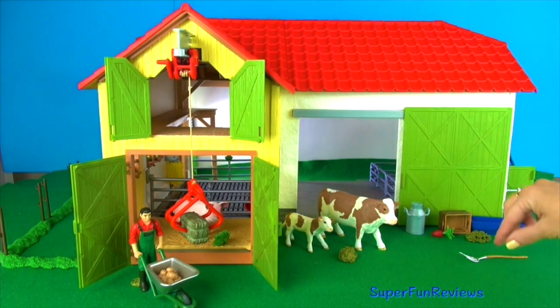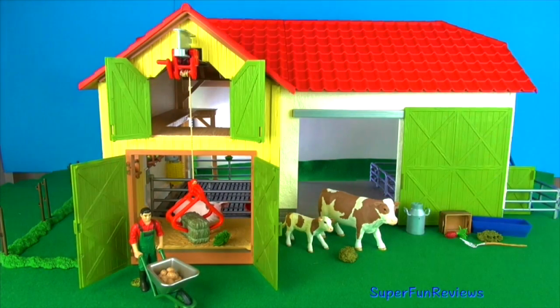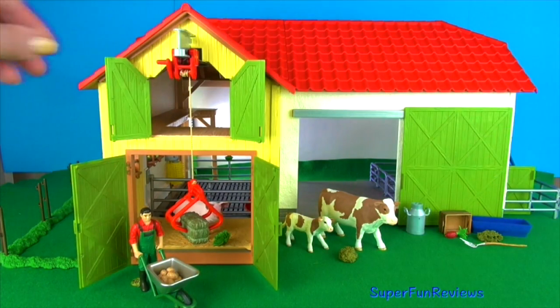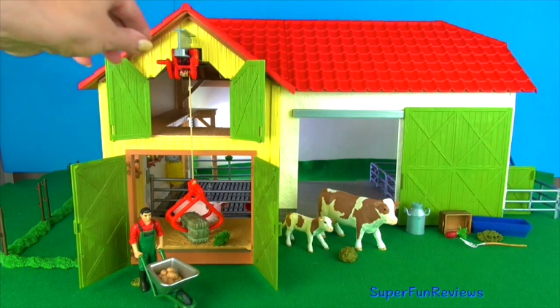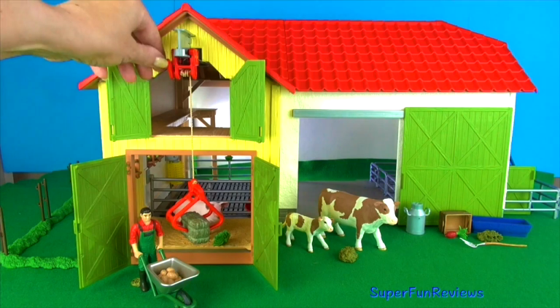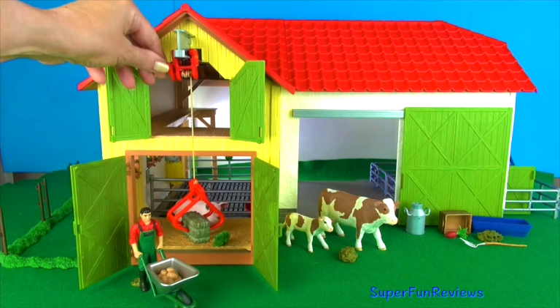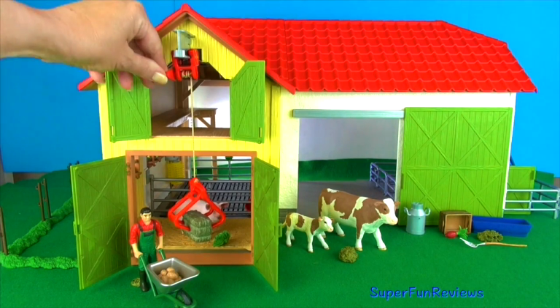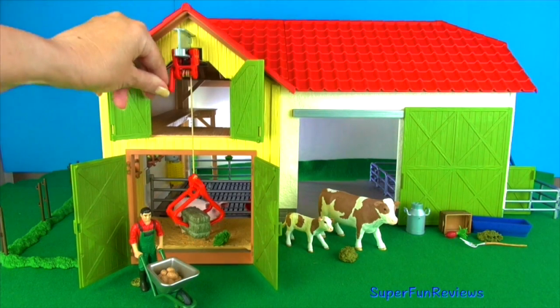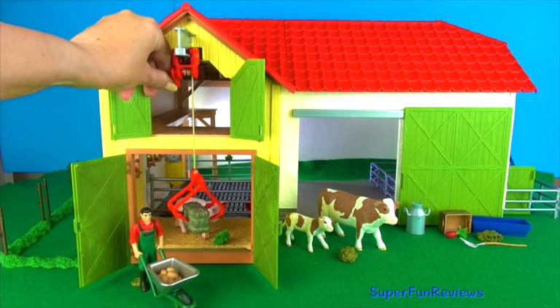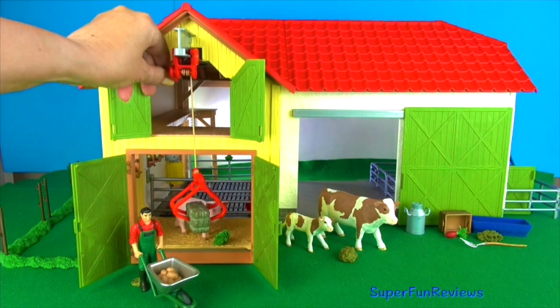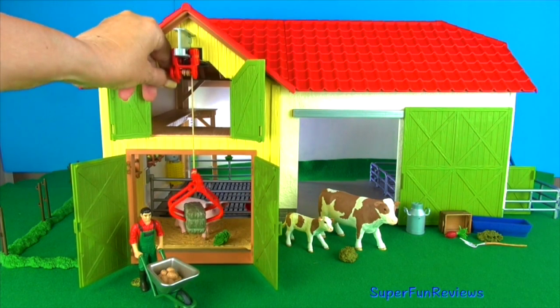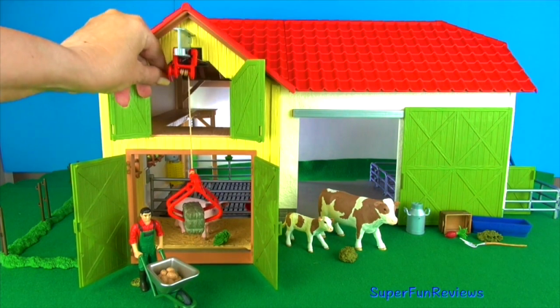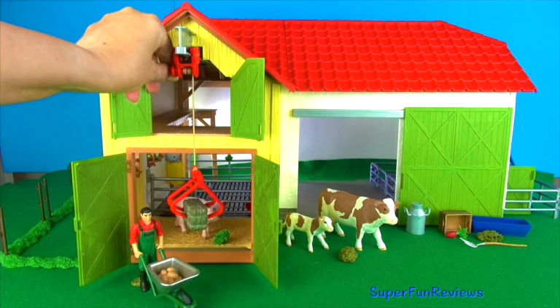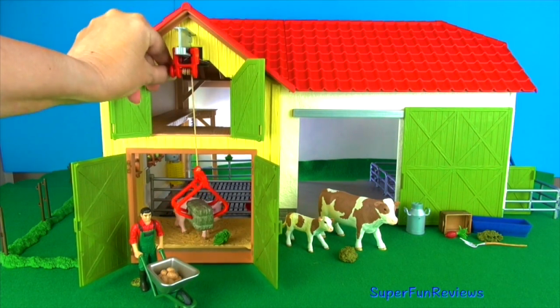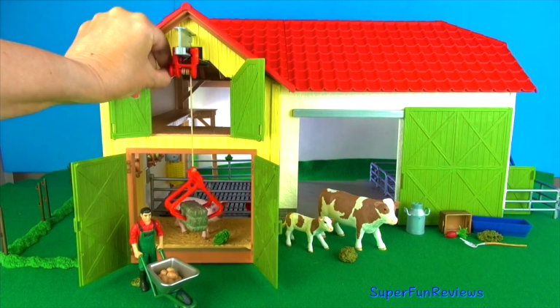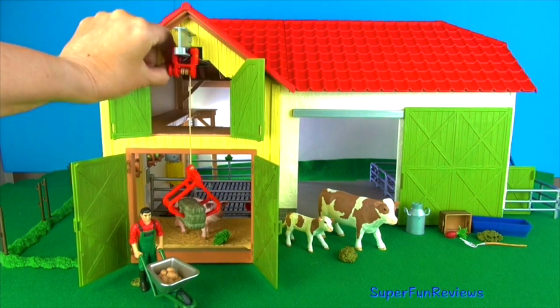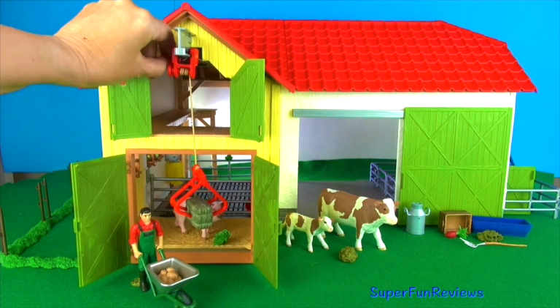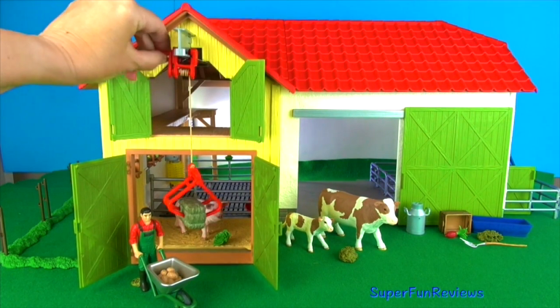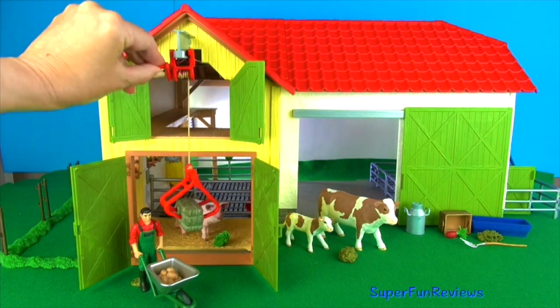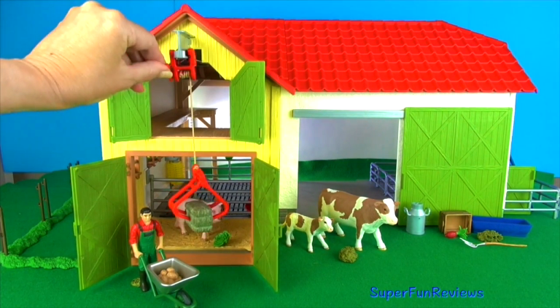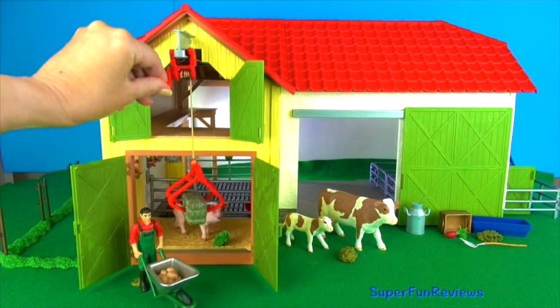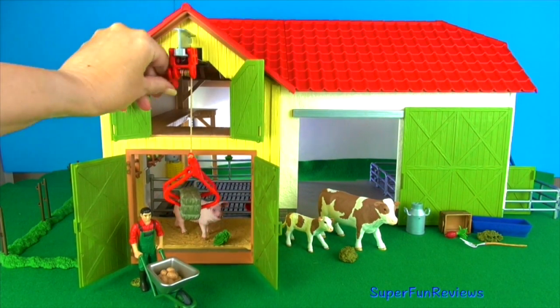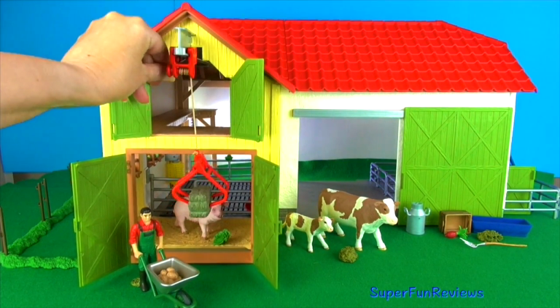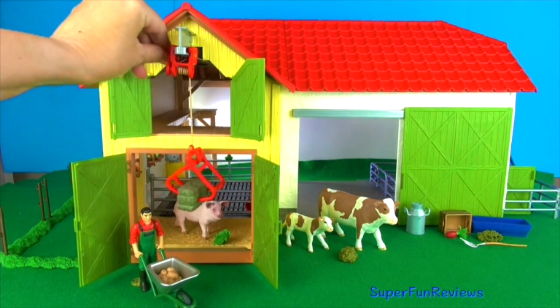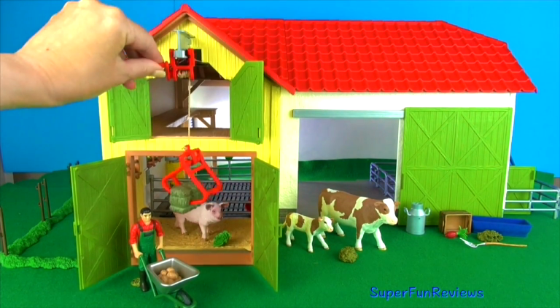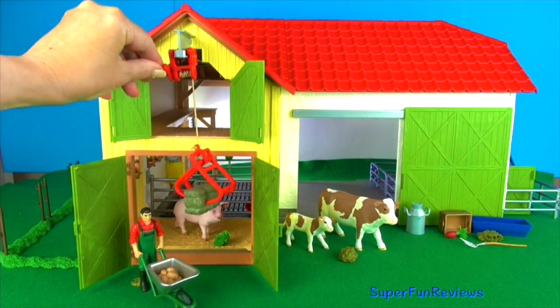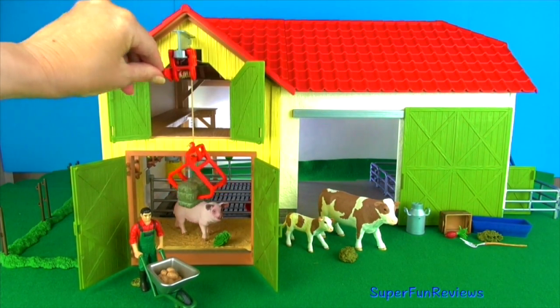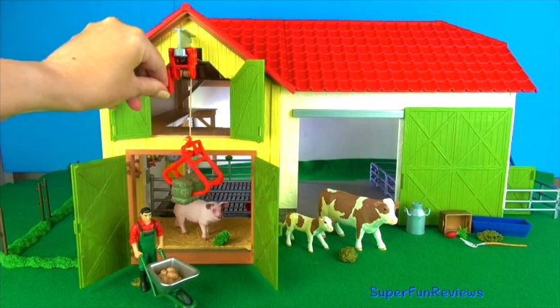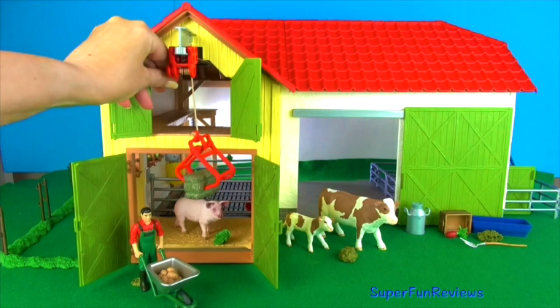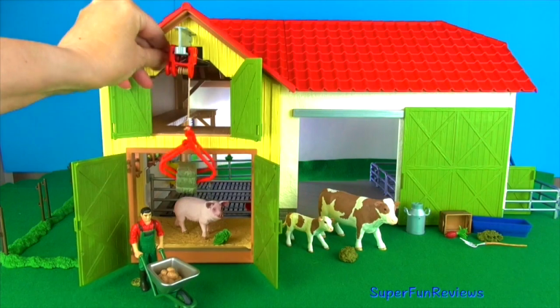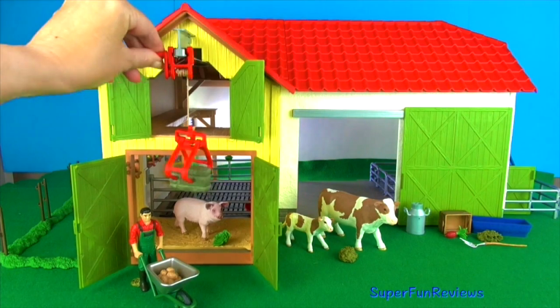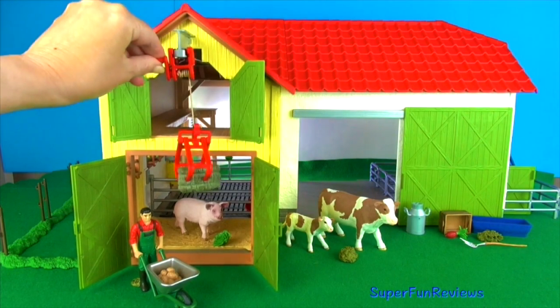I'm going to winch that hay up again. It helps to load hay up to the top section of the barn for winter.